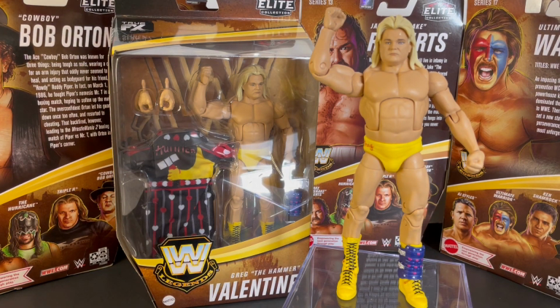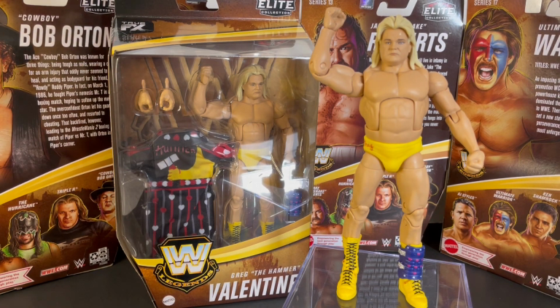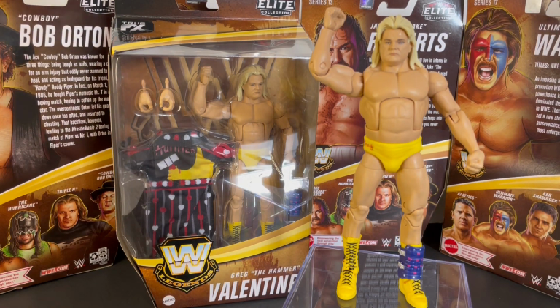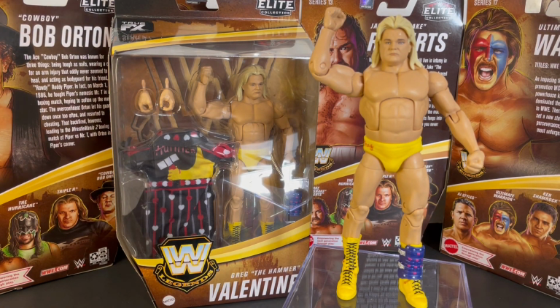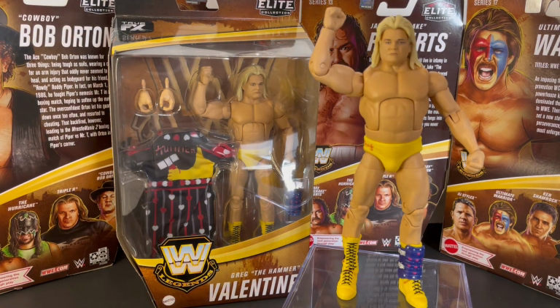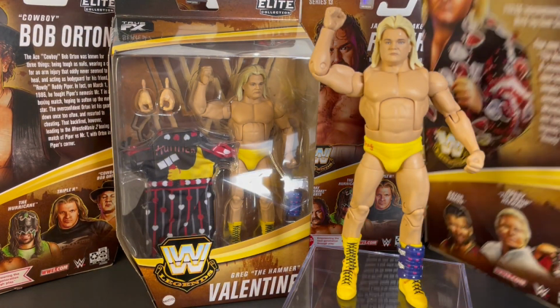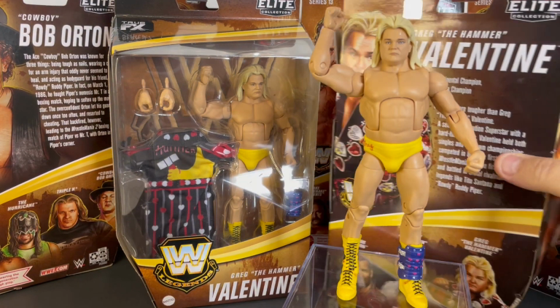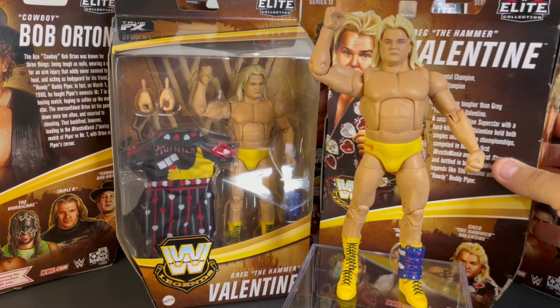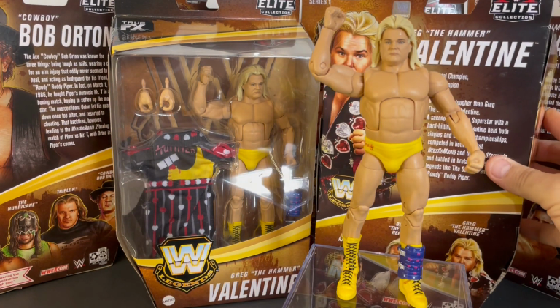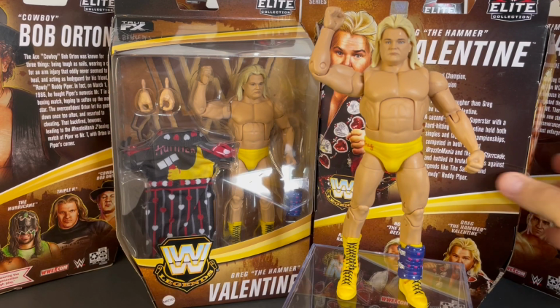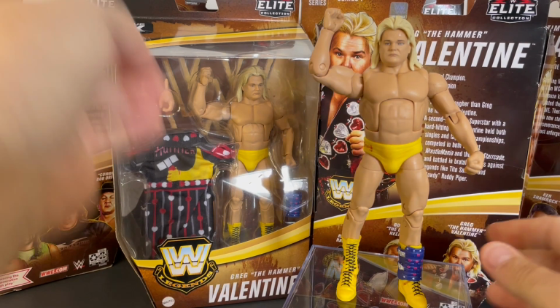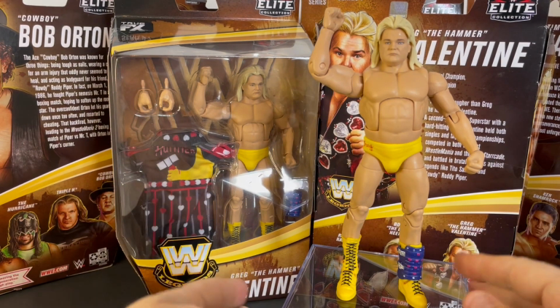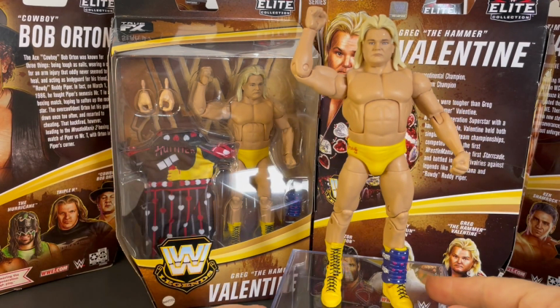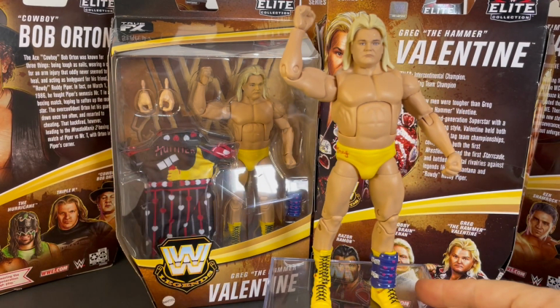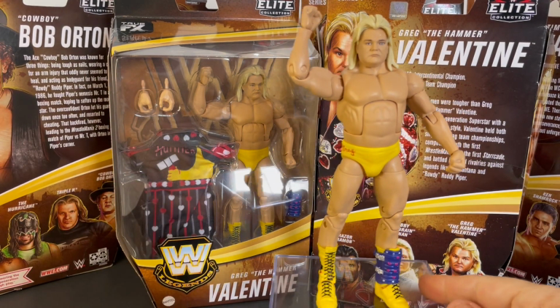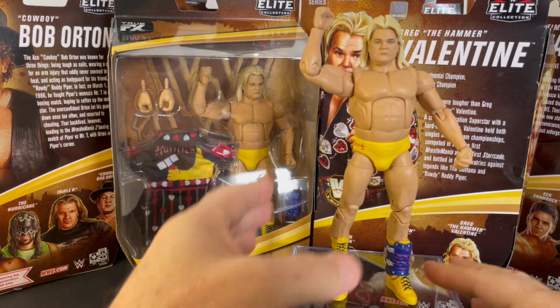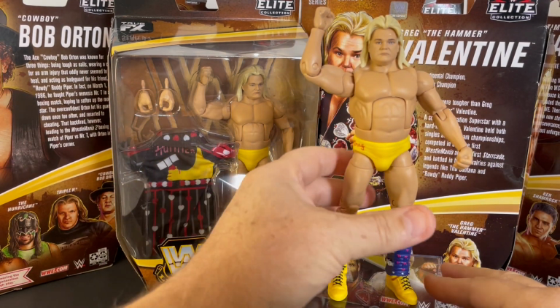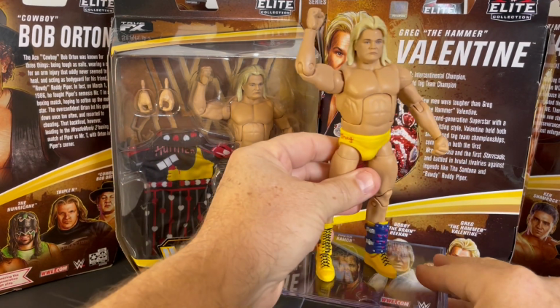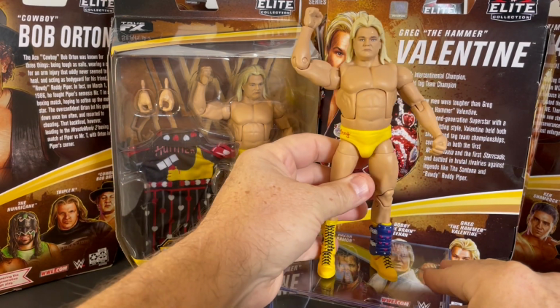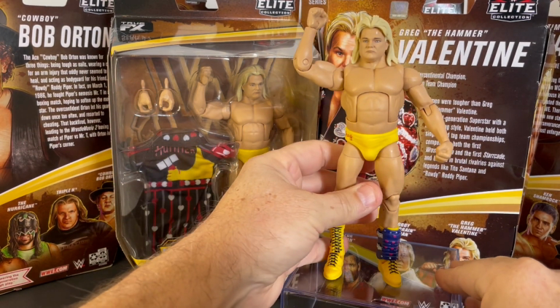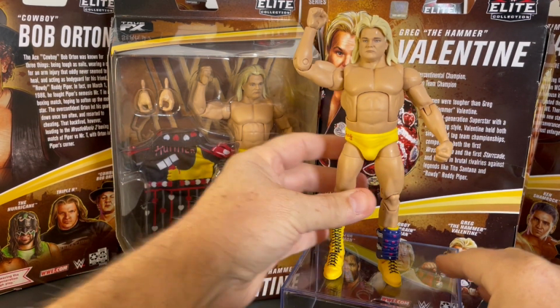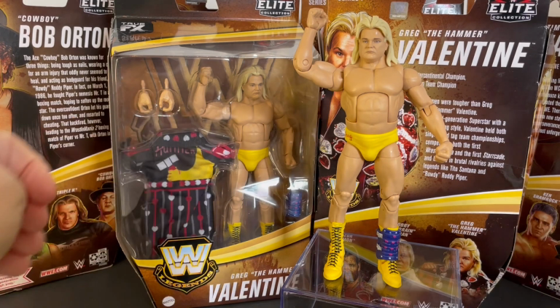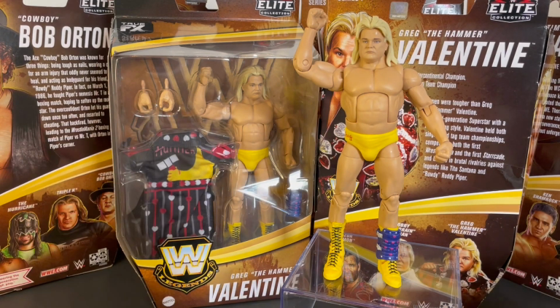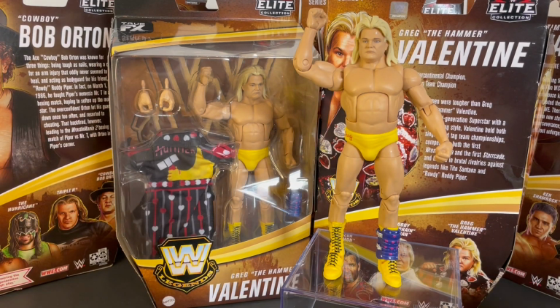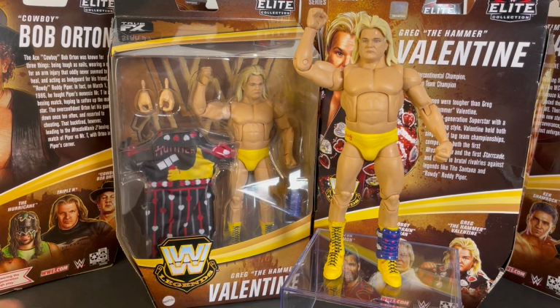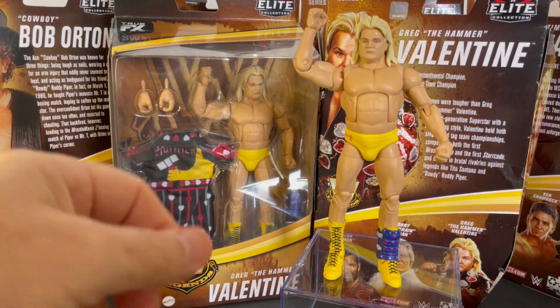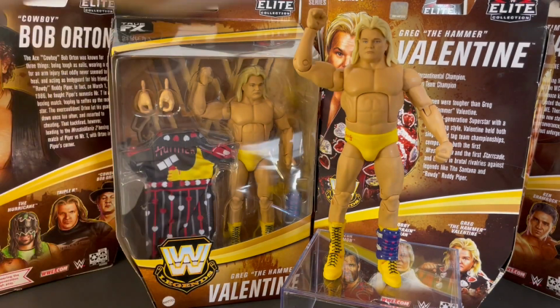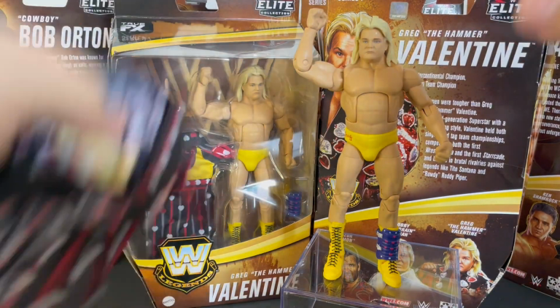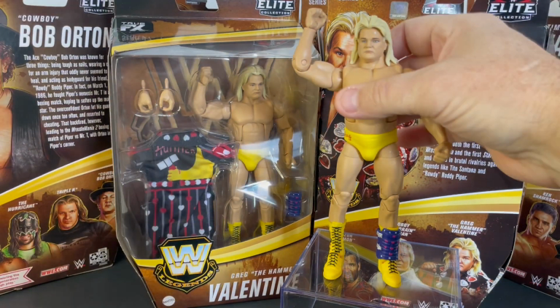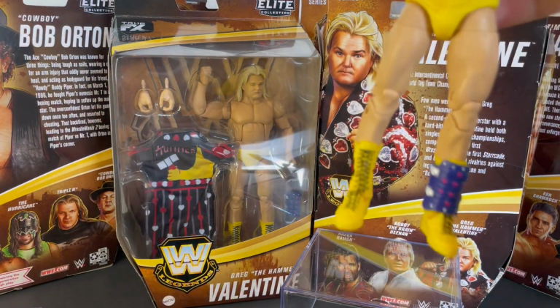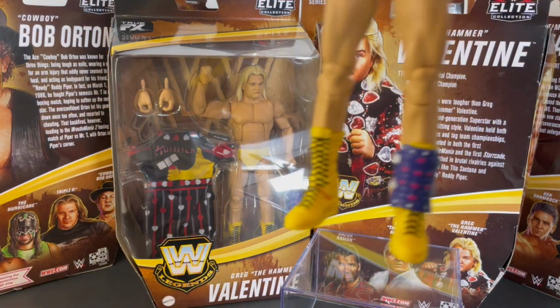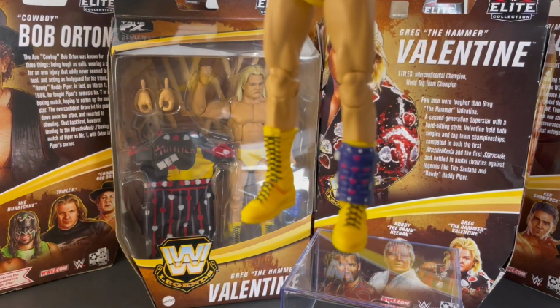Series 7 was released in 2020. Awesome figure. Let's put the robe on — there he is with the shin guard.